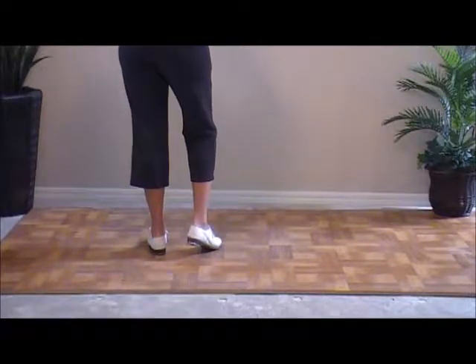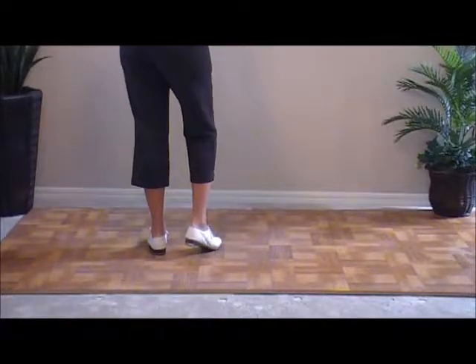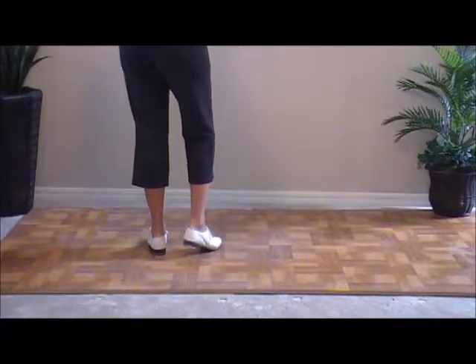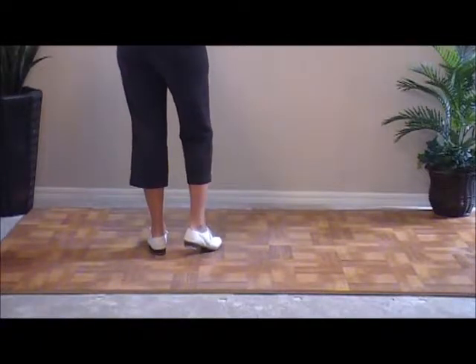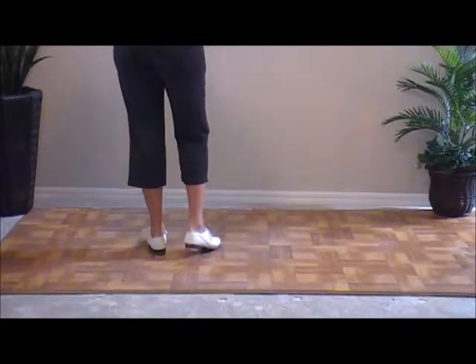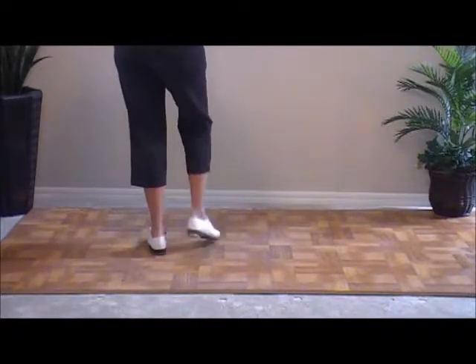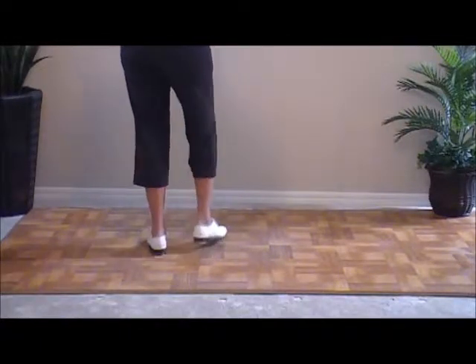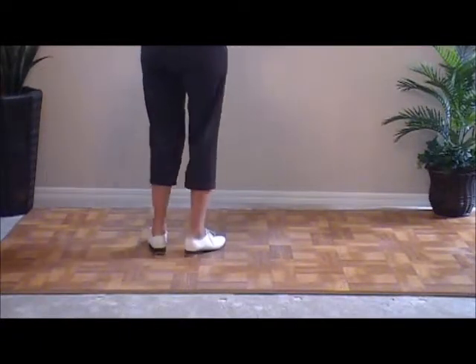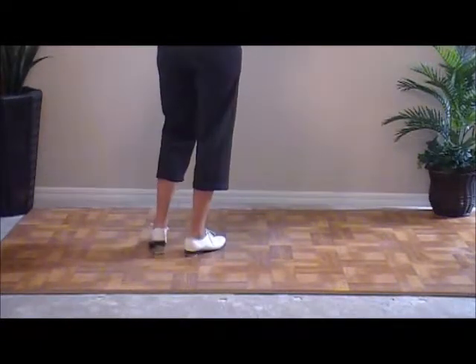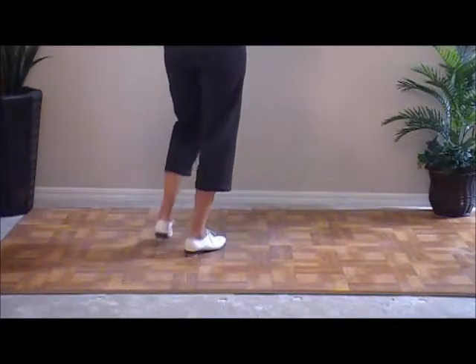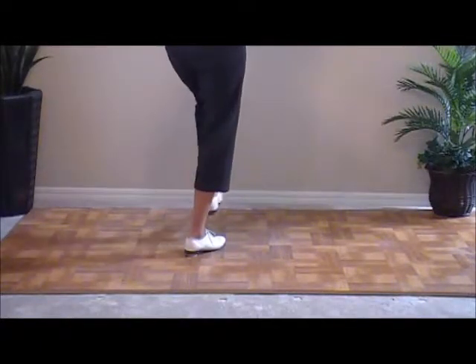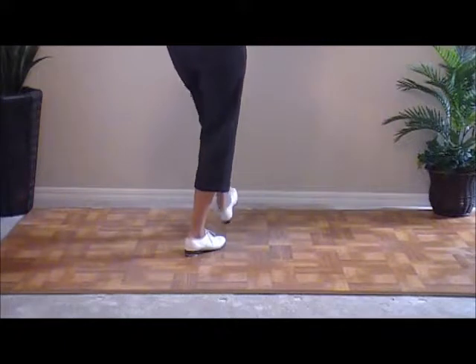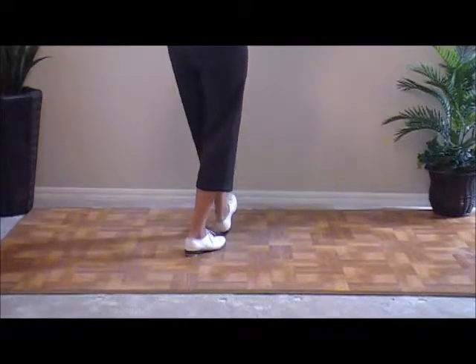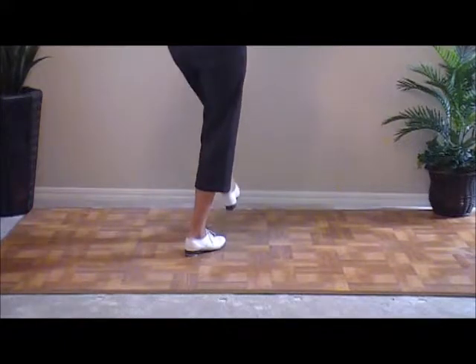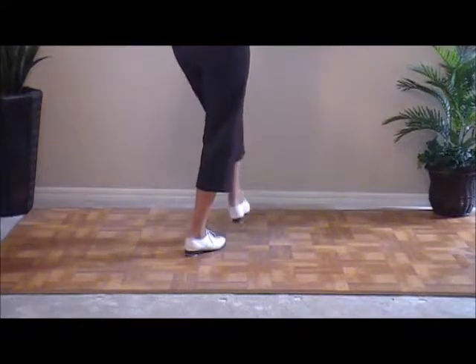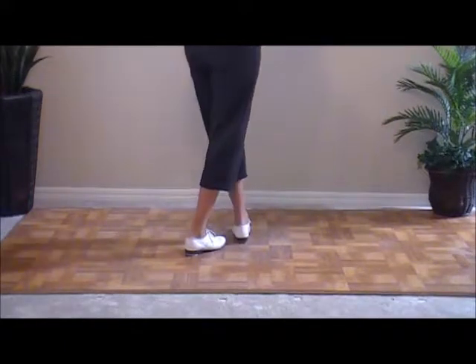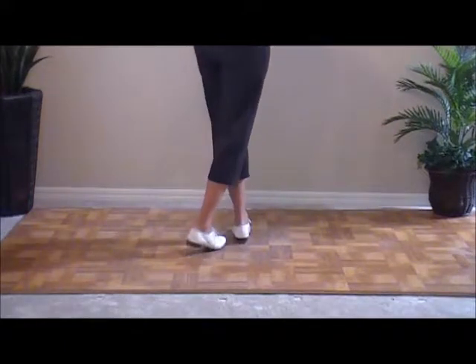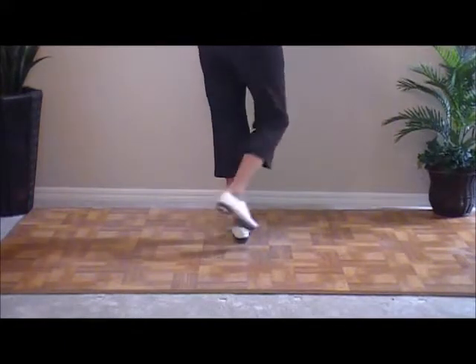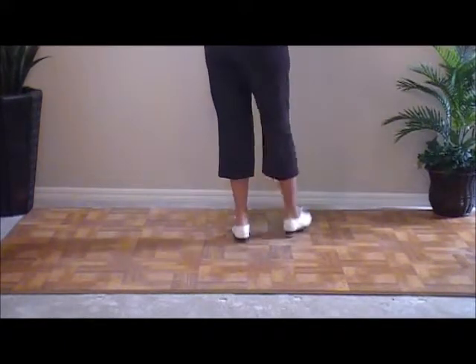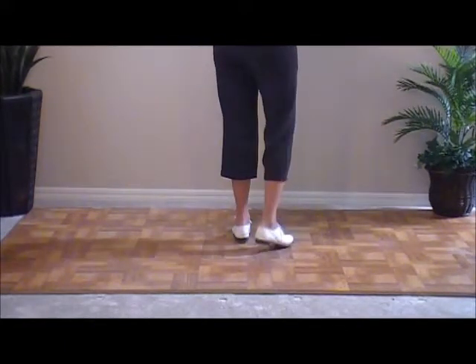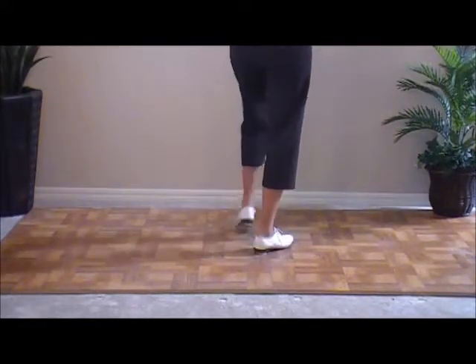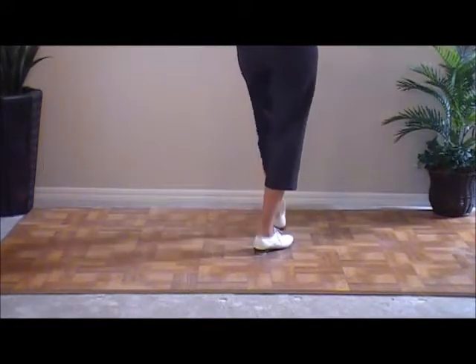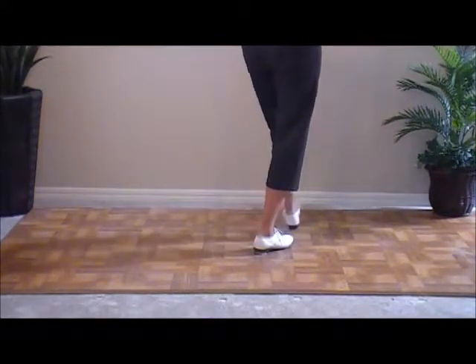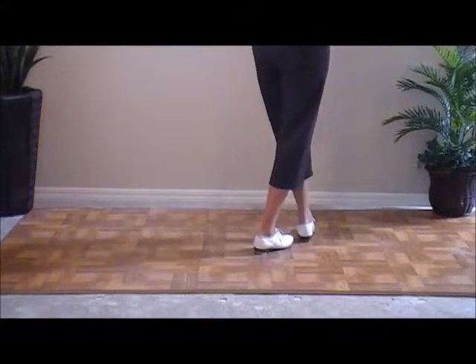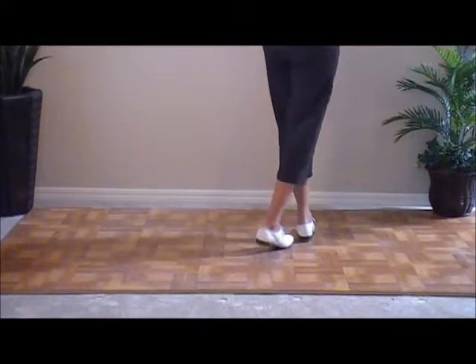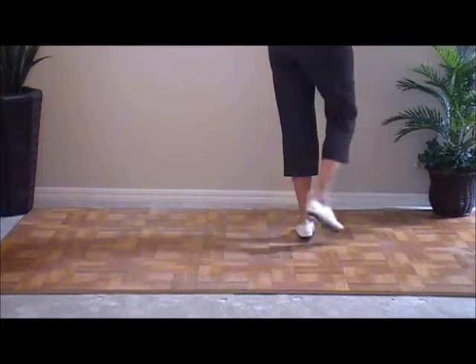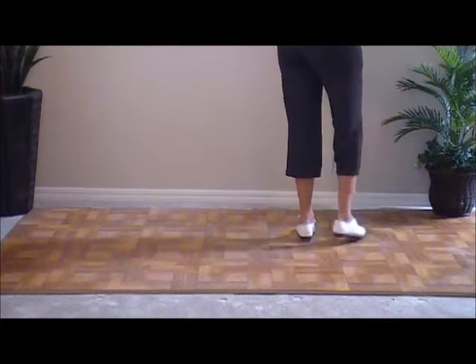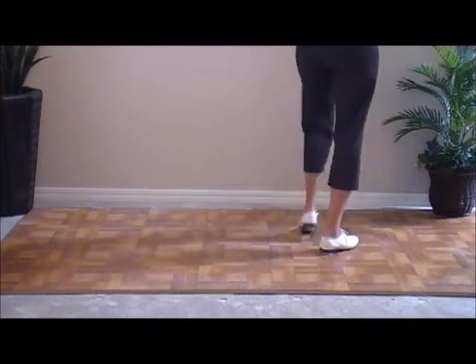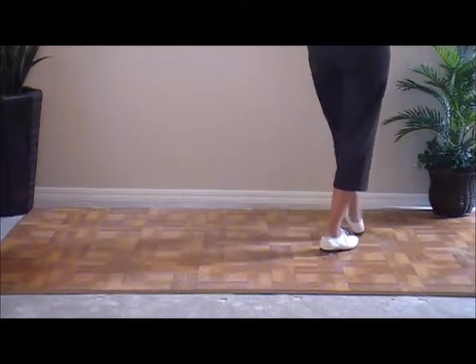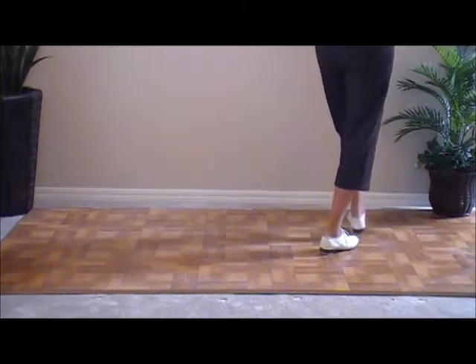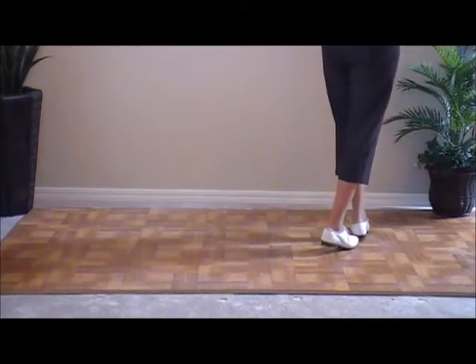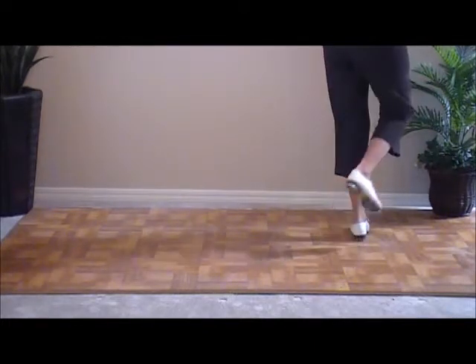Then the right foot double steps right. Hit step with your left: hit your heel, pick it up, step it down. Double step, hit, step. One more — double step, hit, step. And a basic.